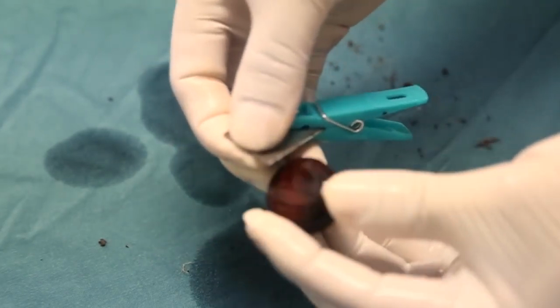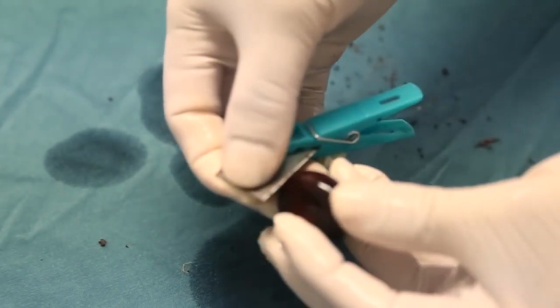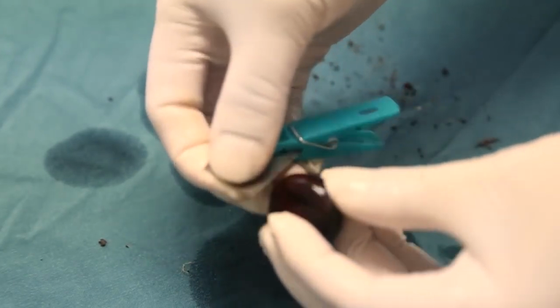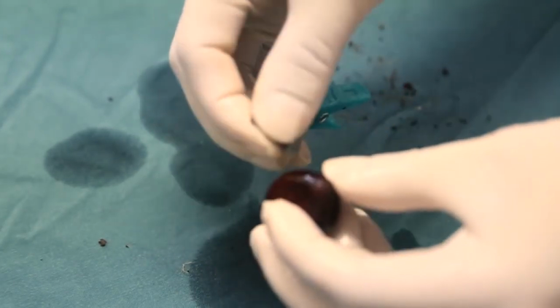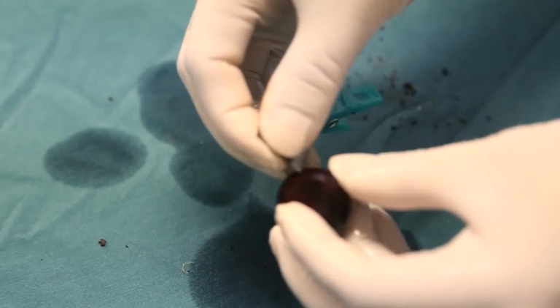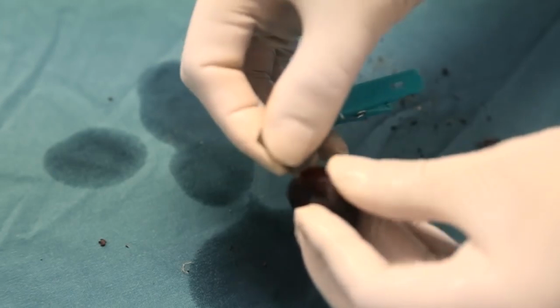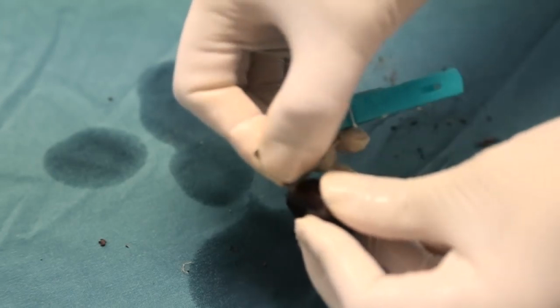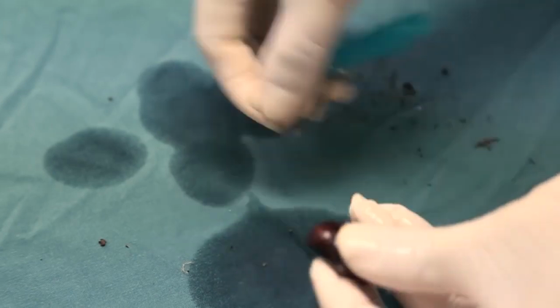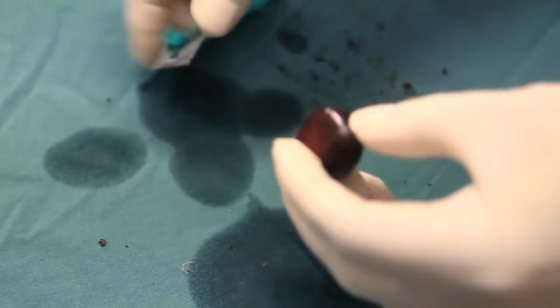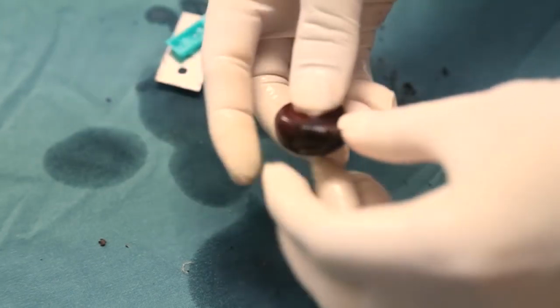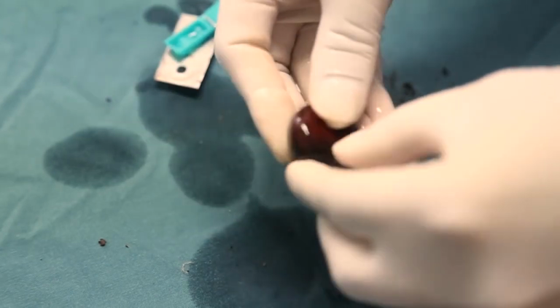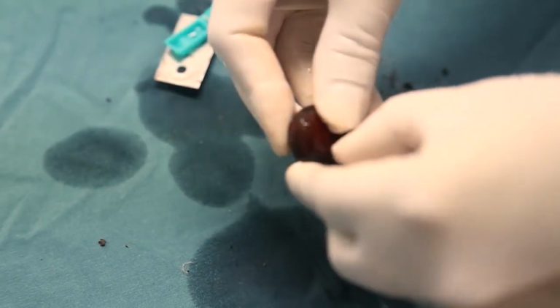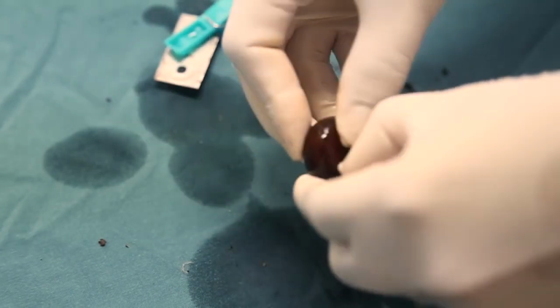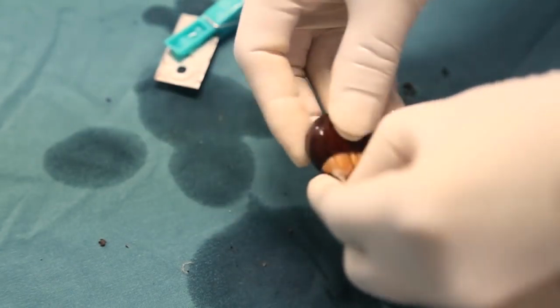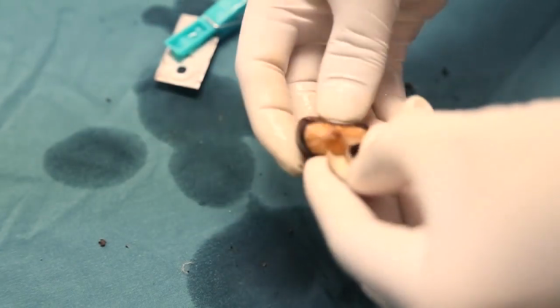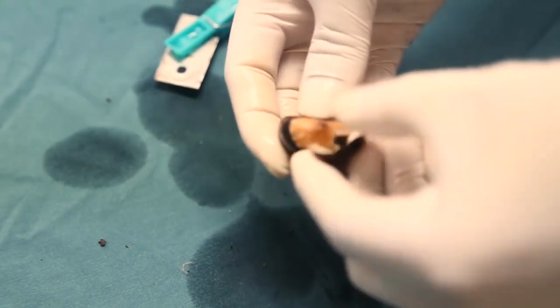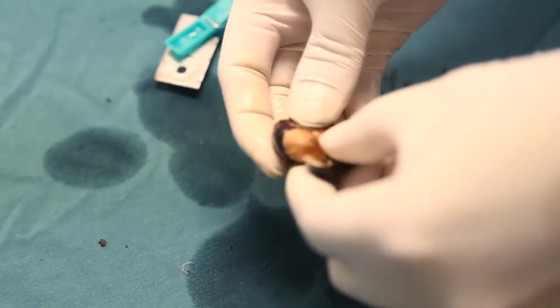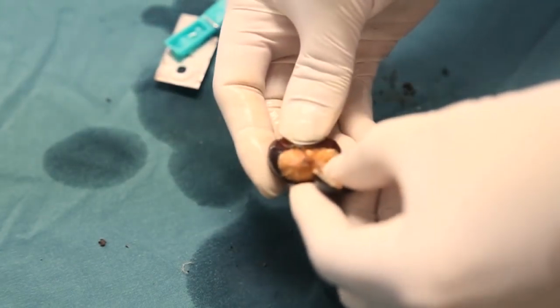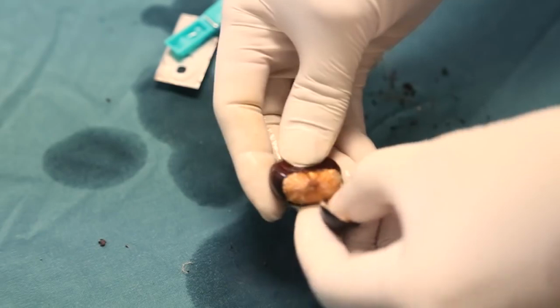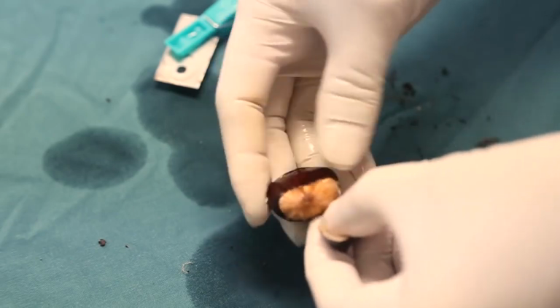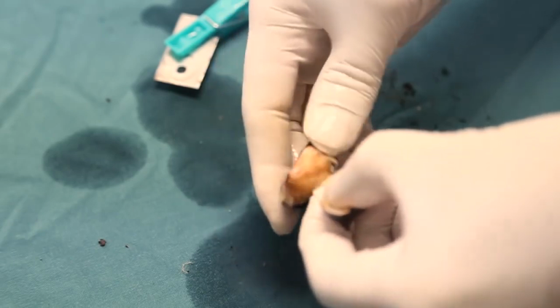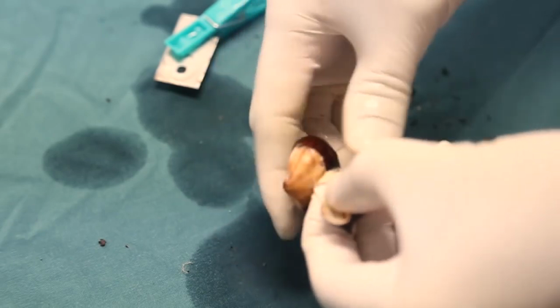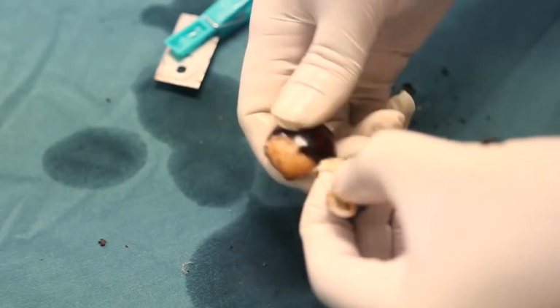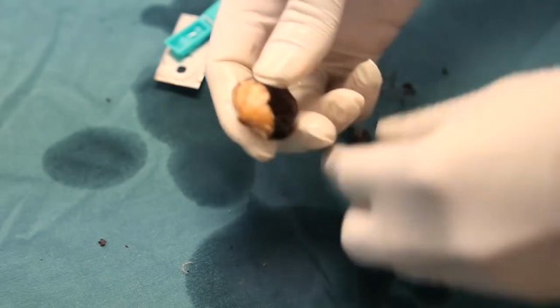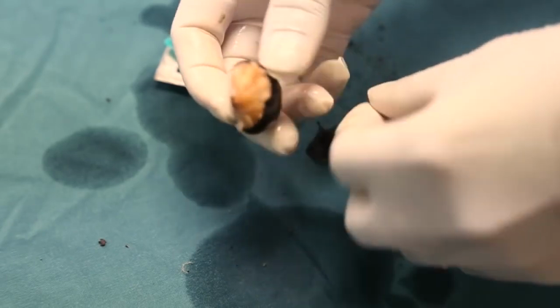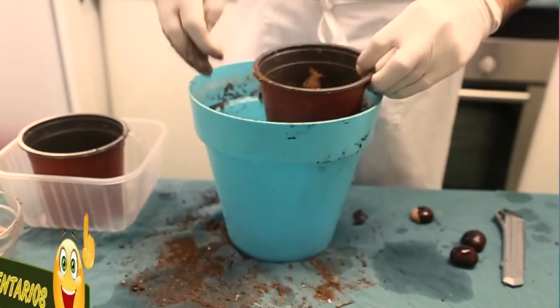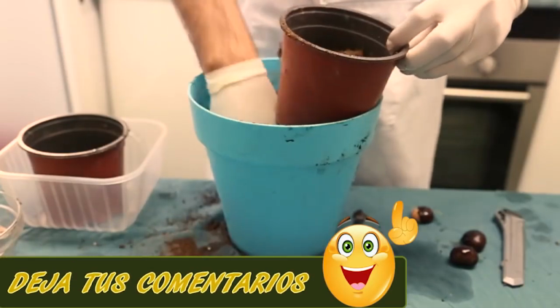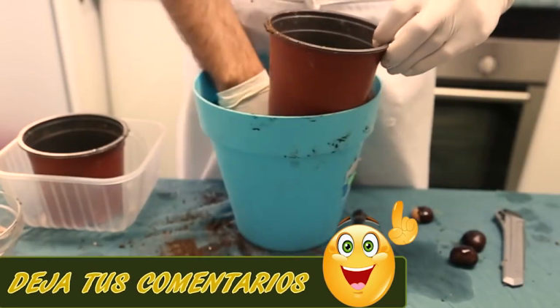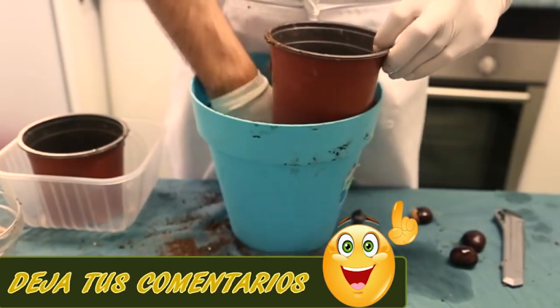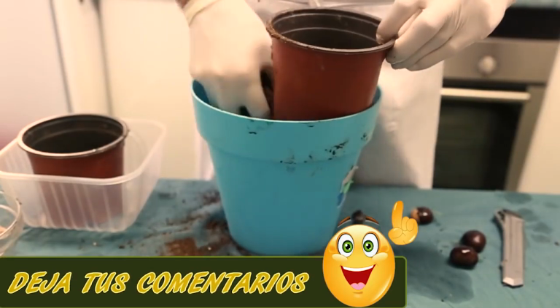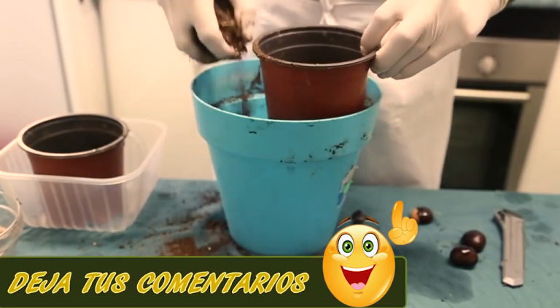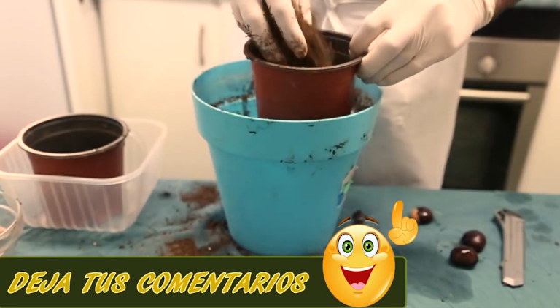The next step is to open the castañas and to cover them. This helps to germinate the castañas faster.